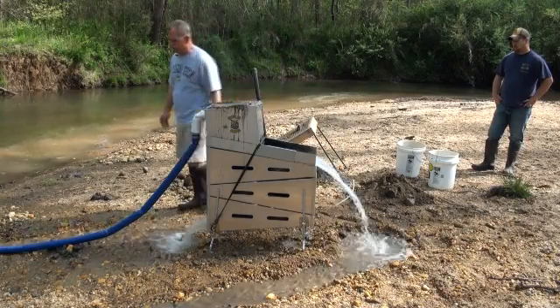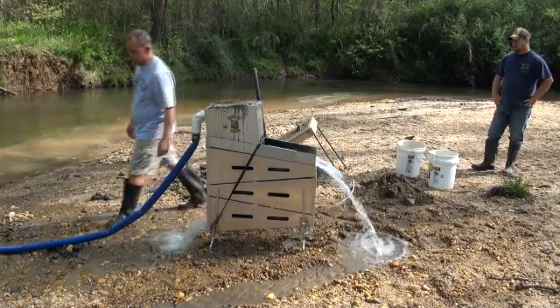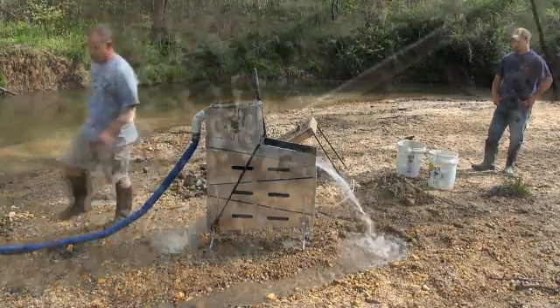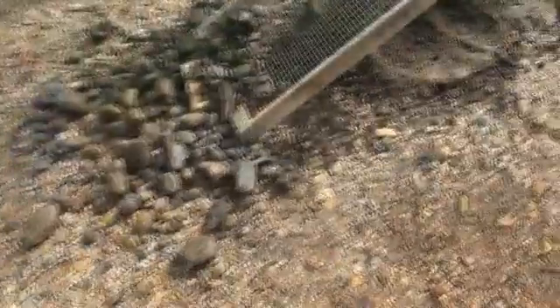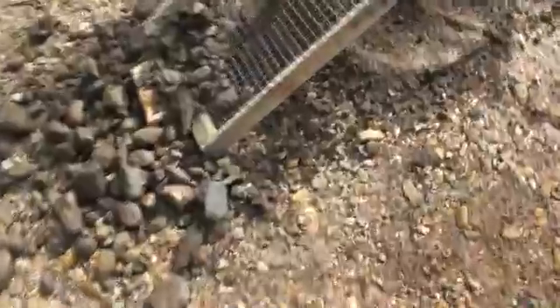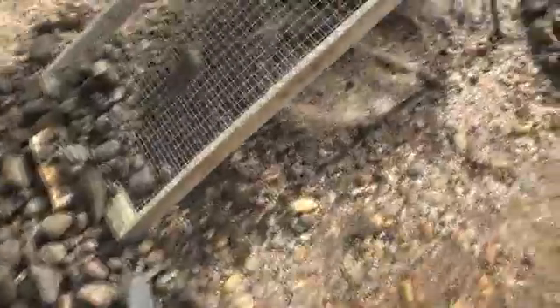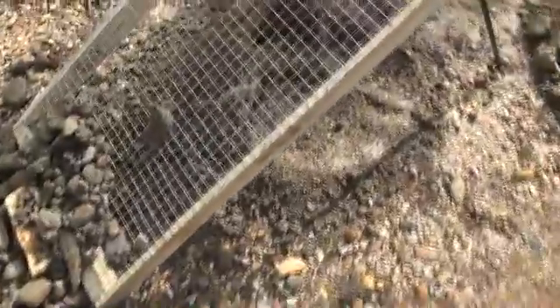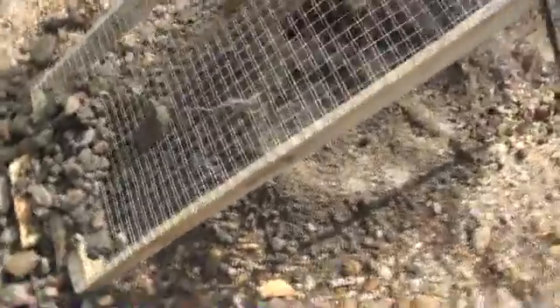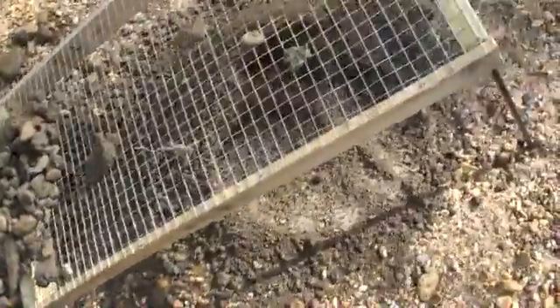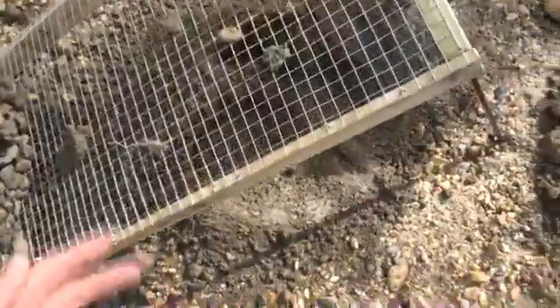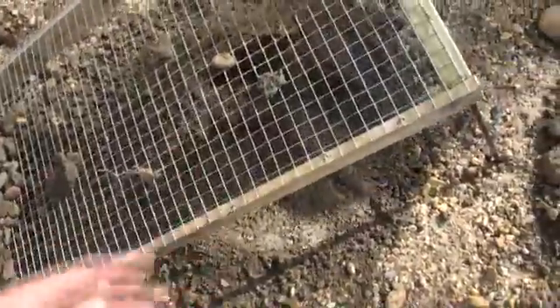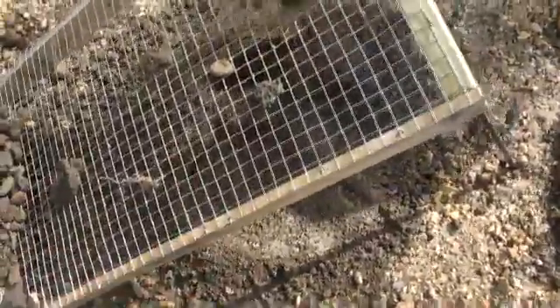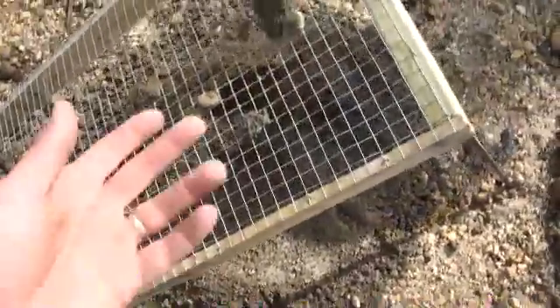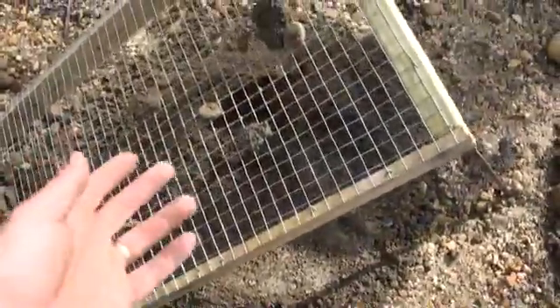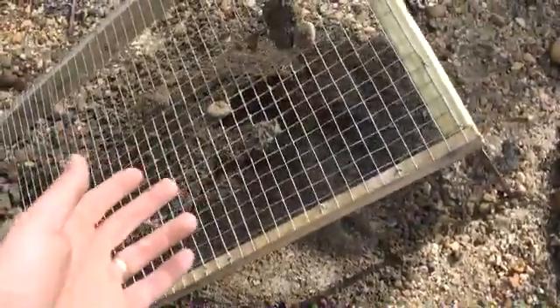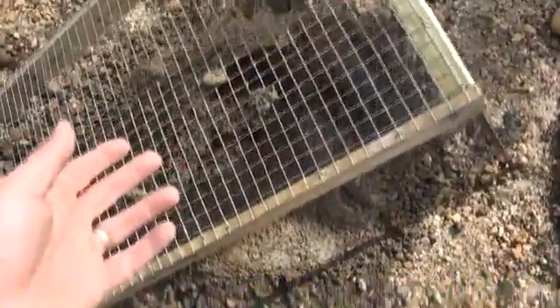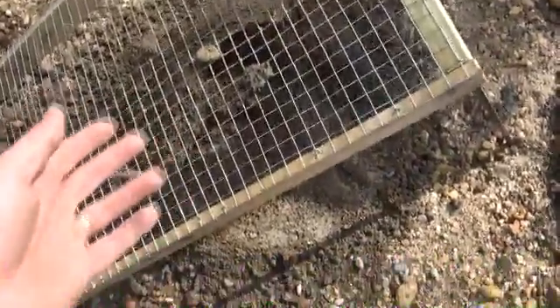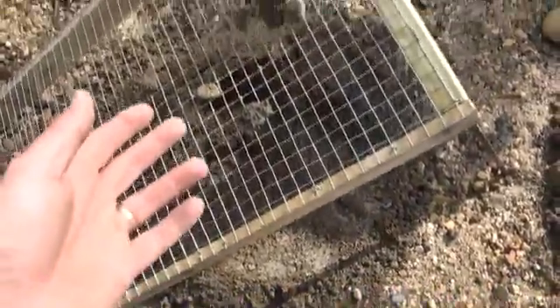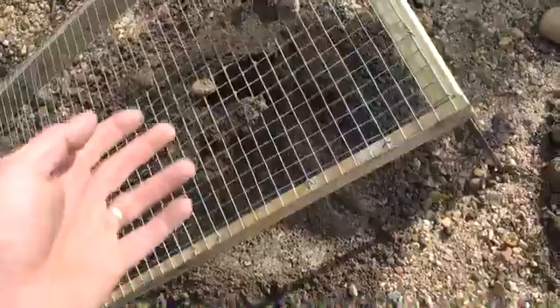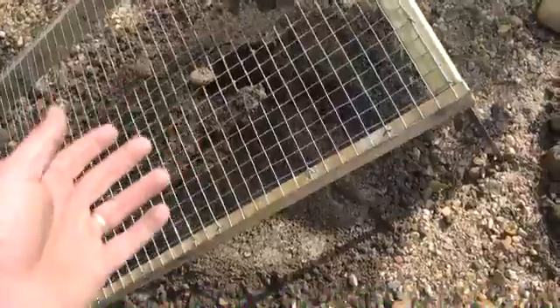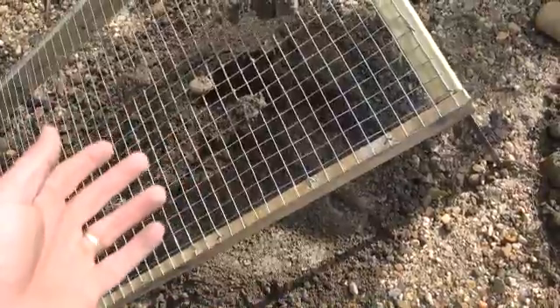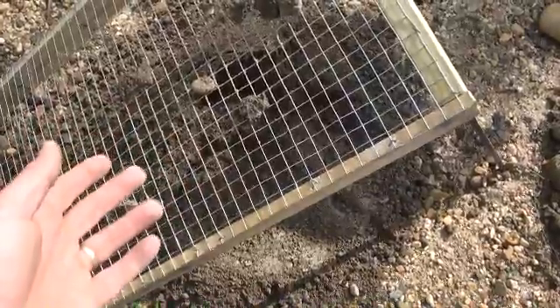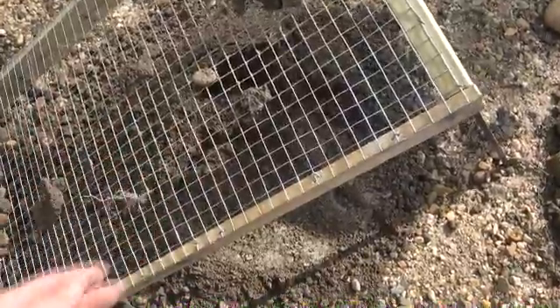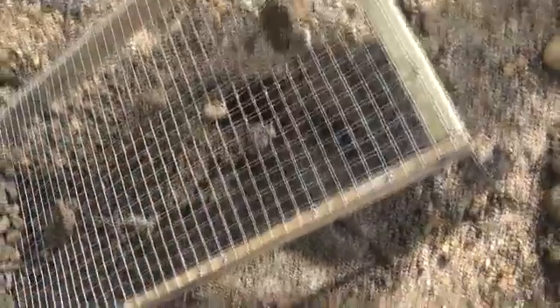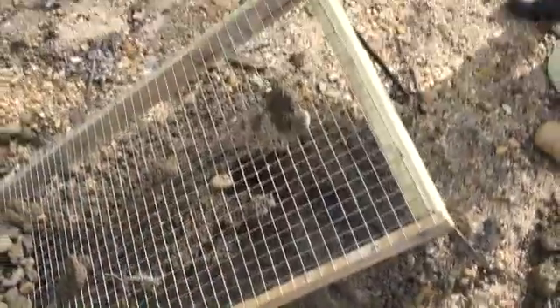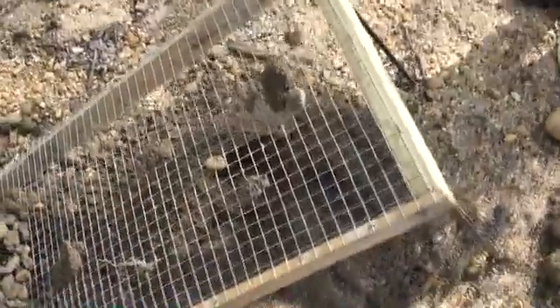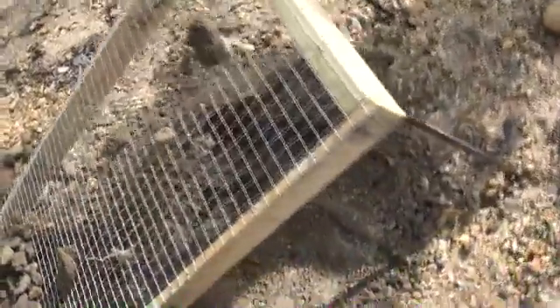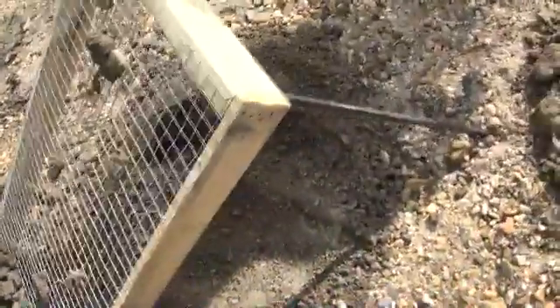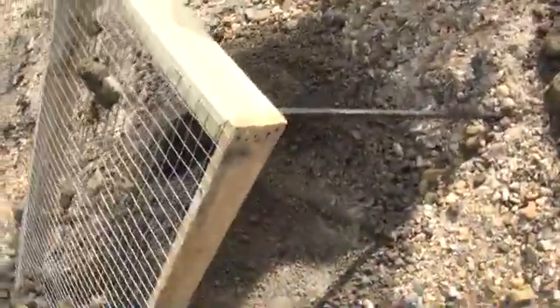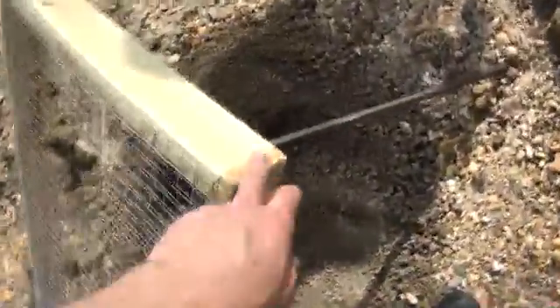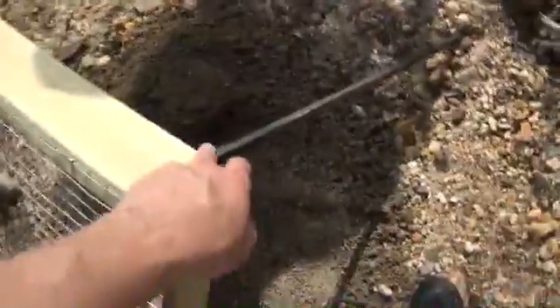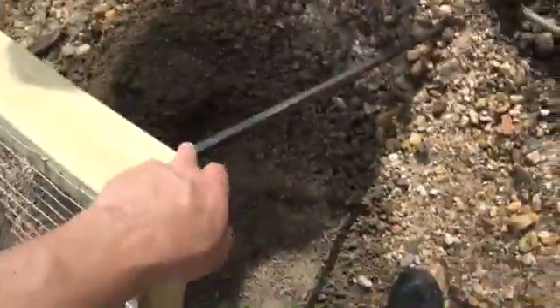This is probably about what five dollars worth of scrap wood, and this is one inch fence. You can get two inch fence if you want, but I just drilled a couple holes into here.